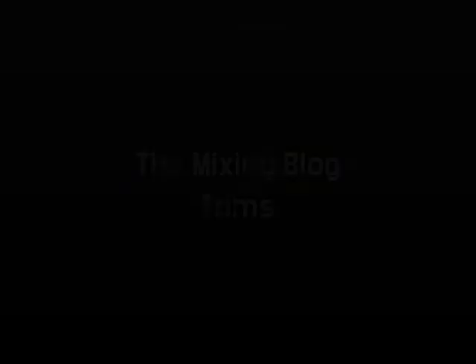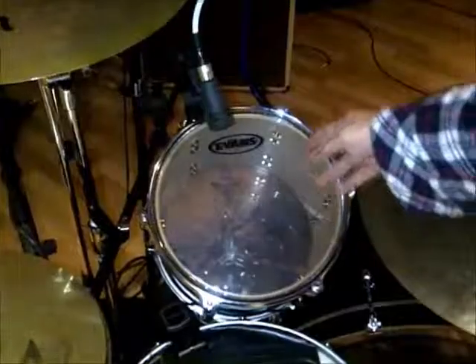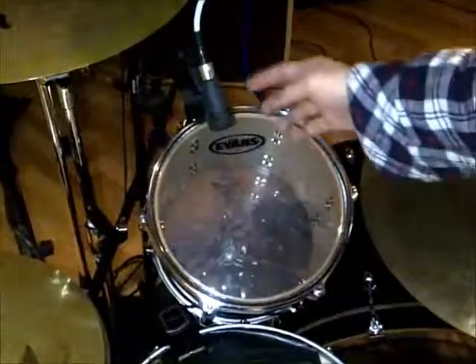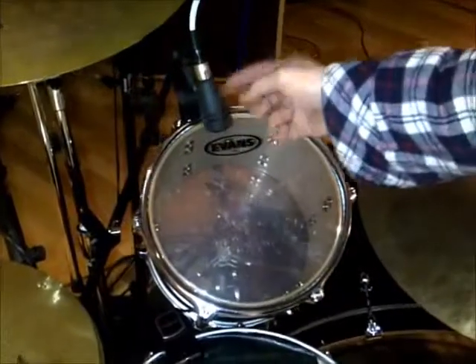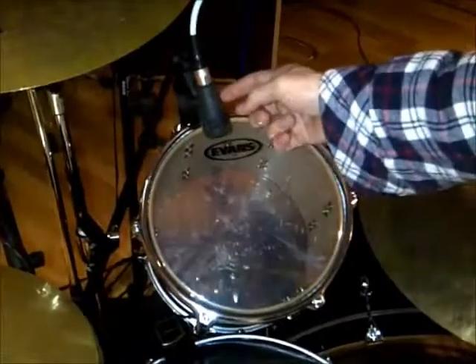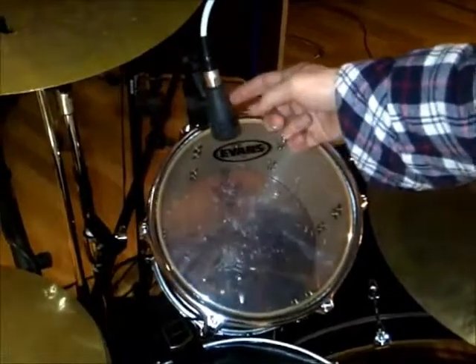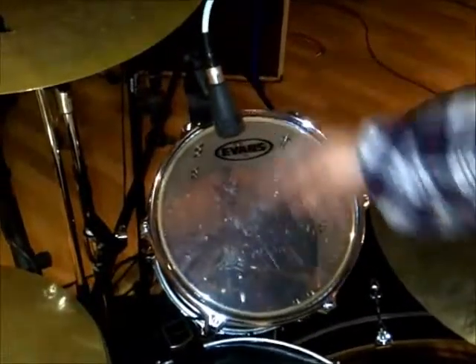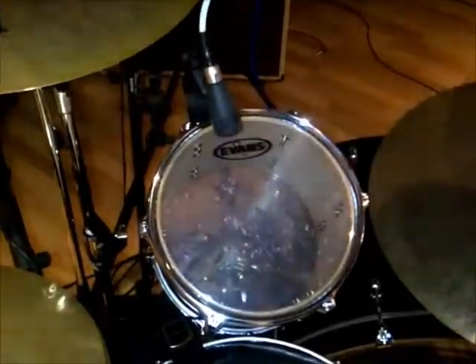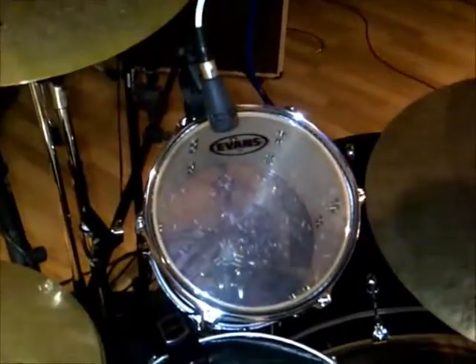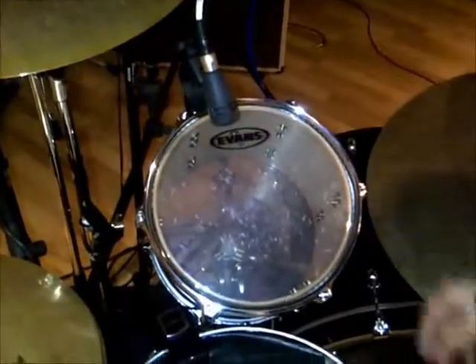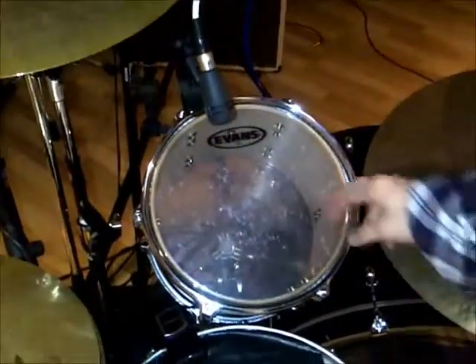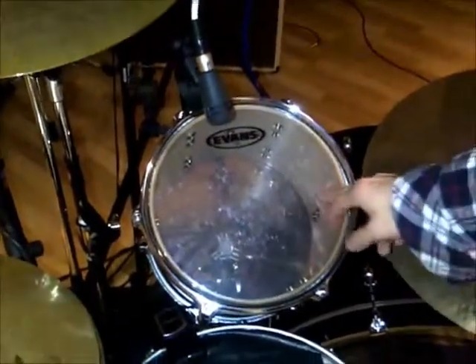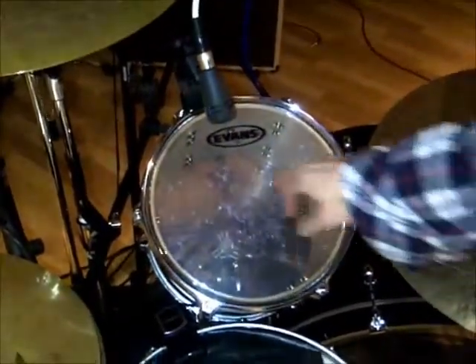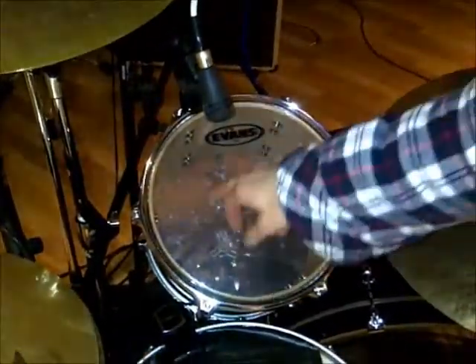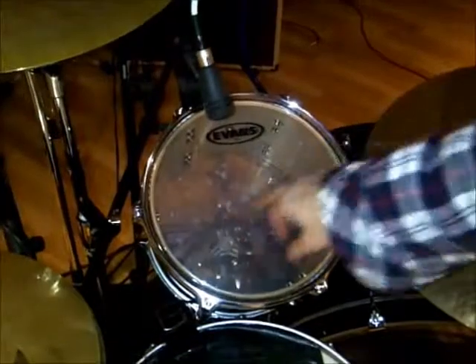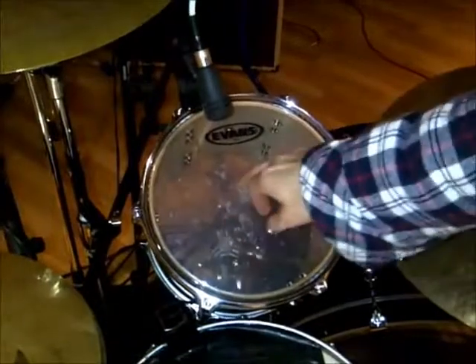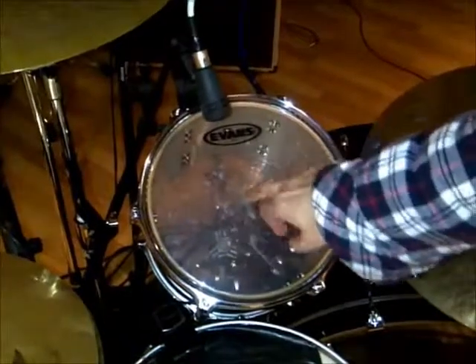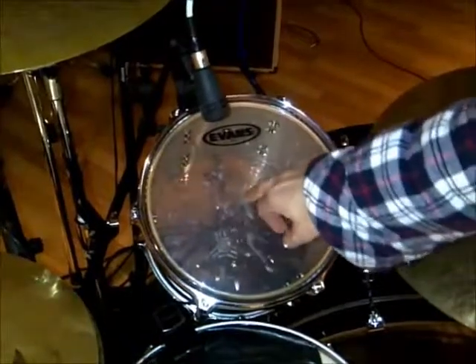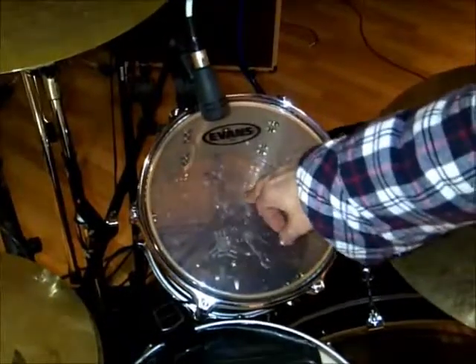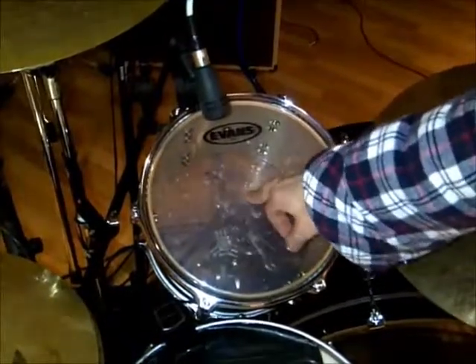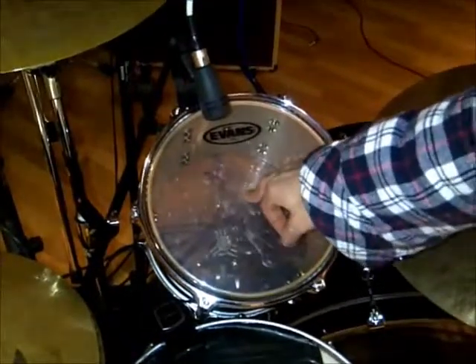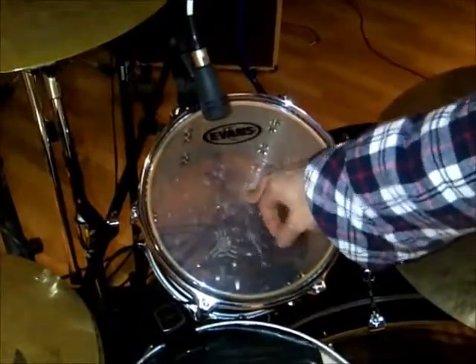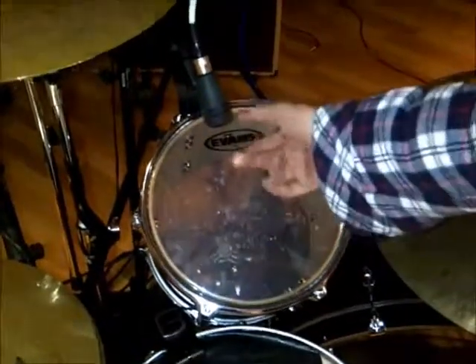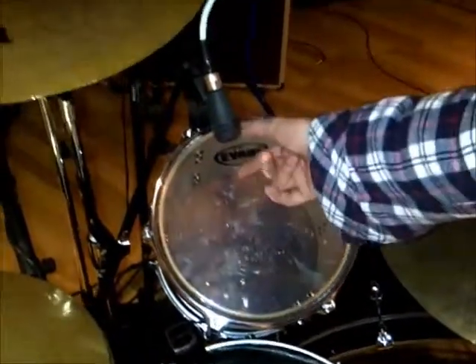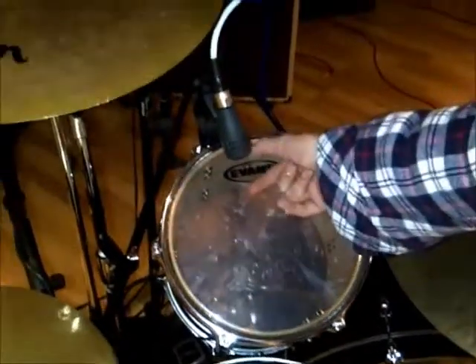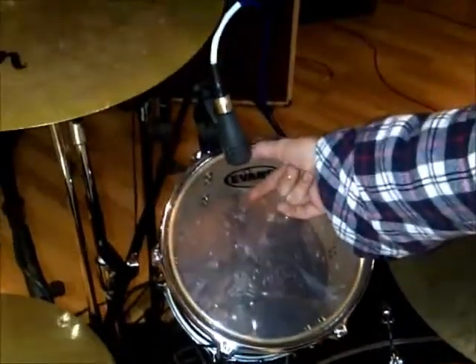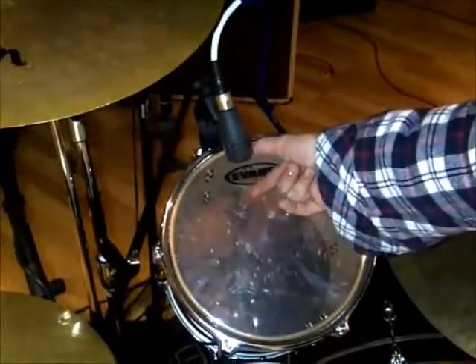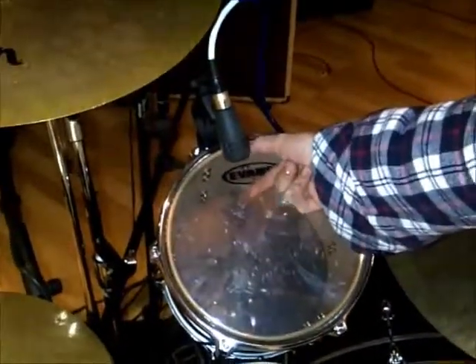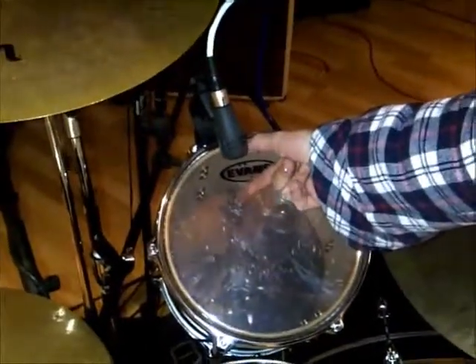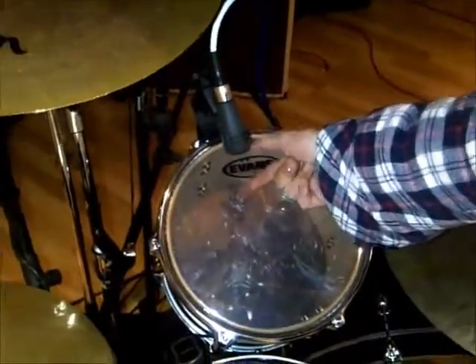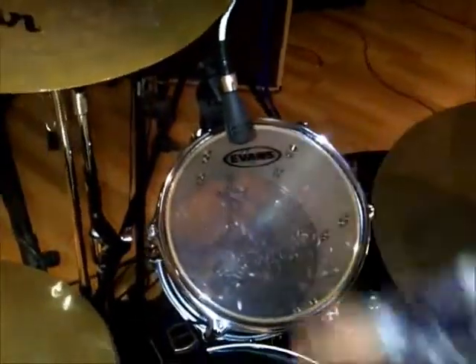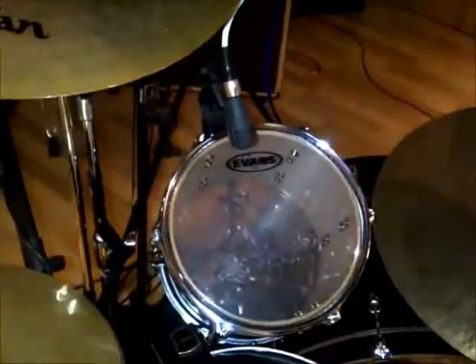On the first rack tom I've used a Sennheiser E604, placed around 2 inches away from the skin, pointing towards the centre of the drum.